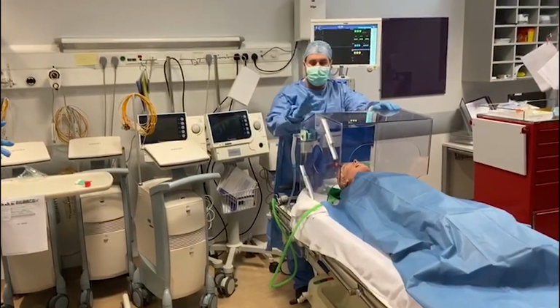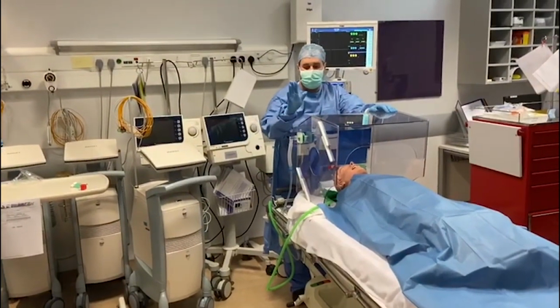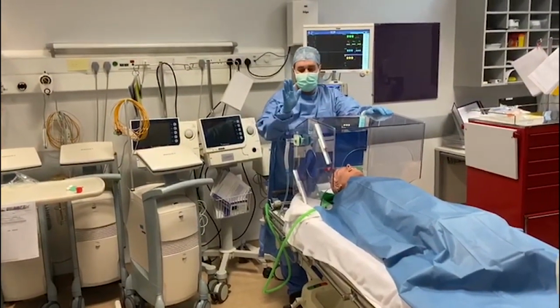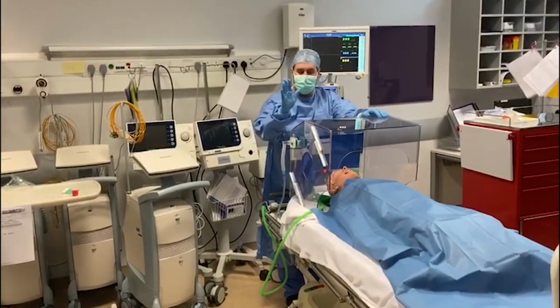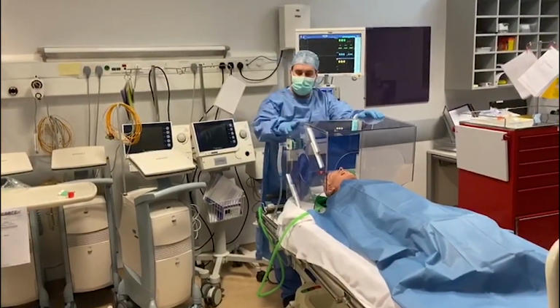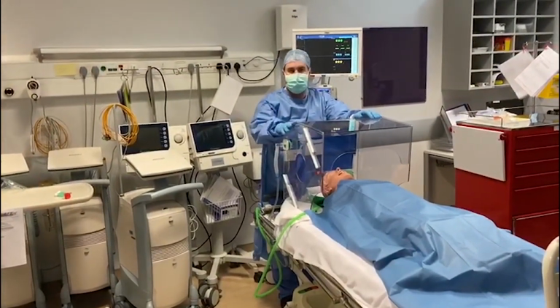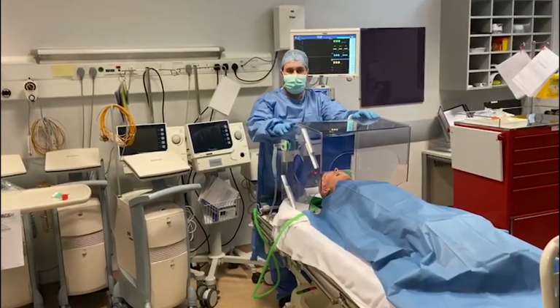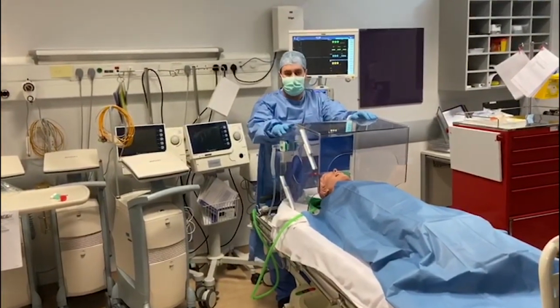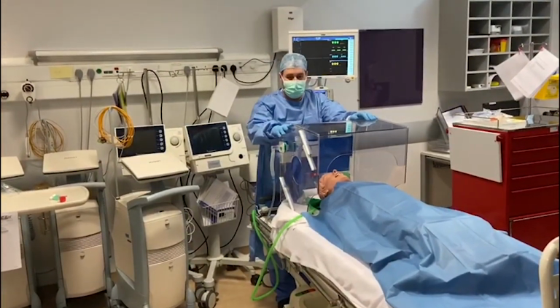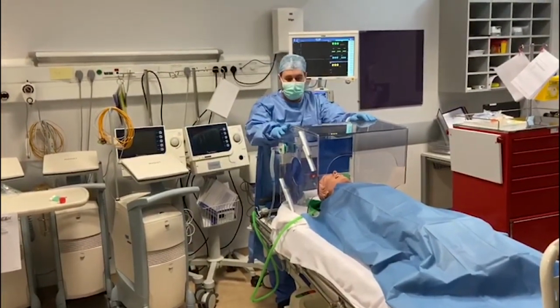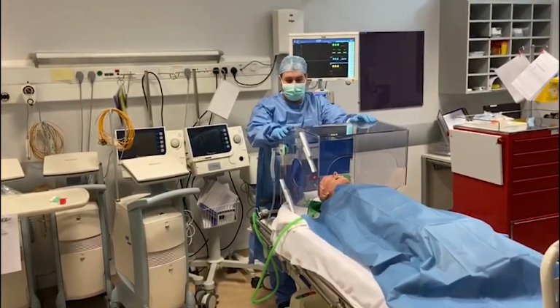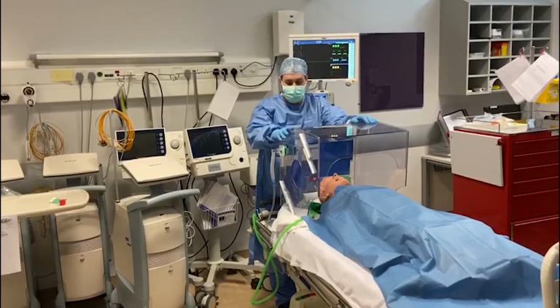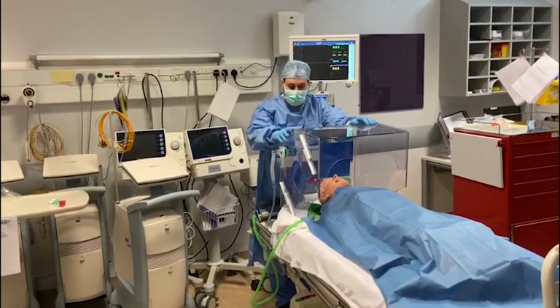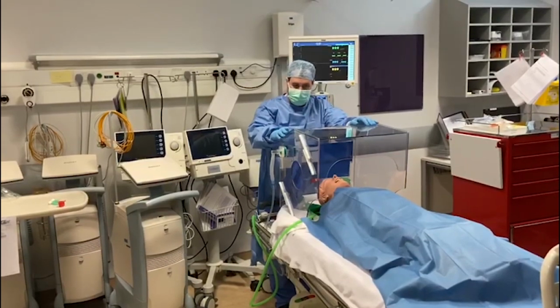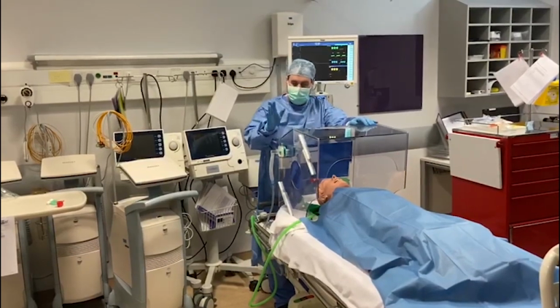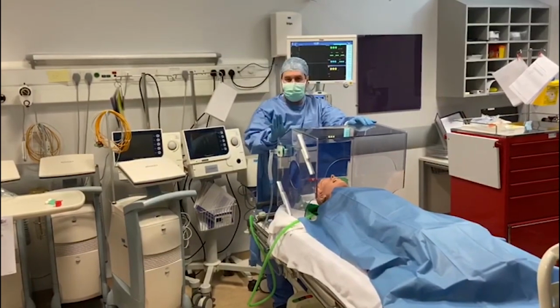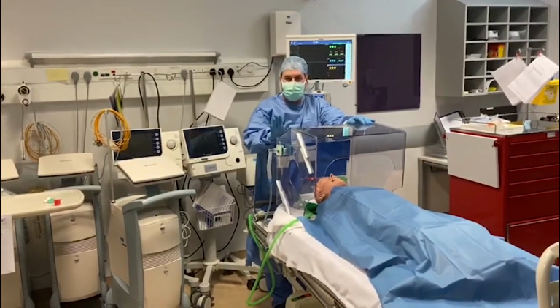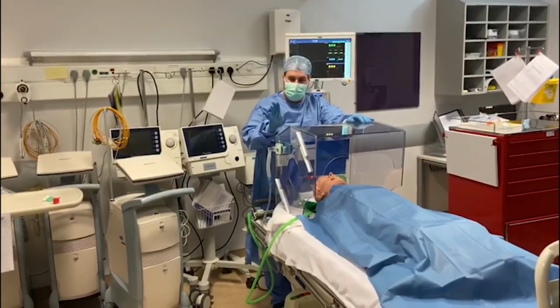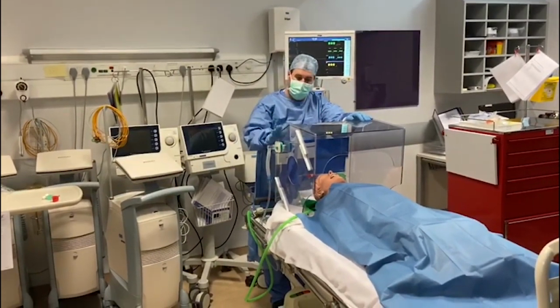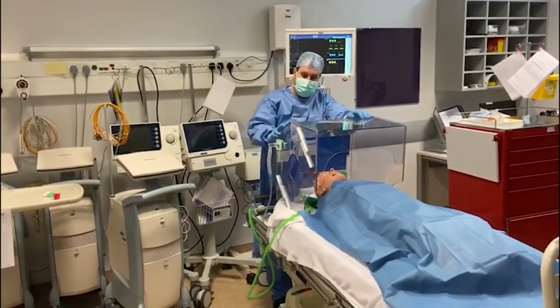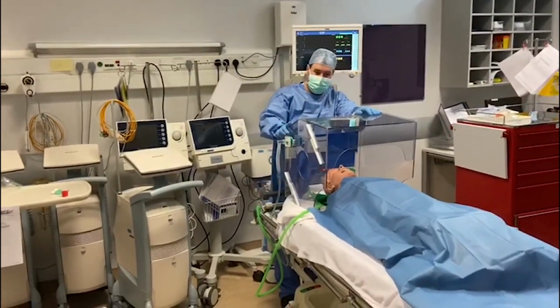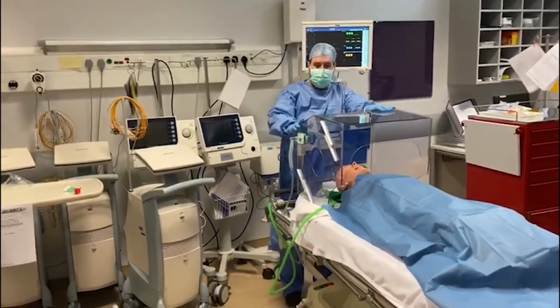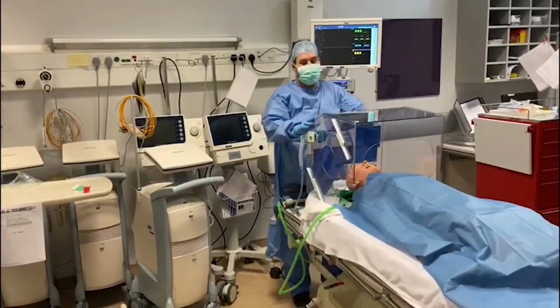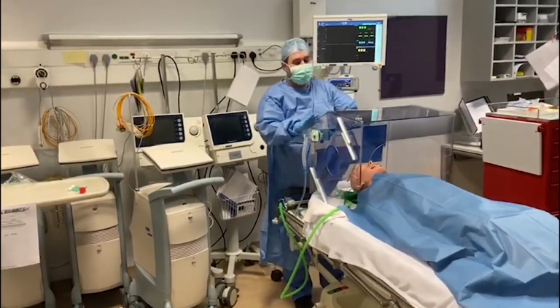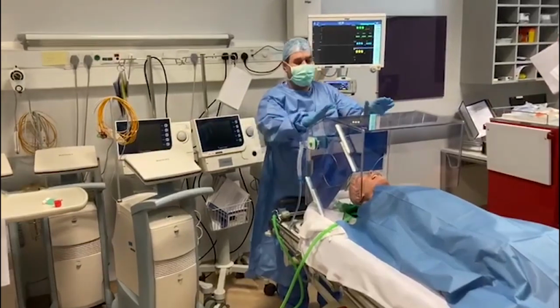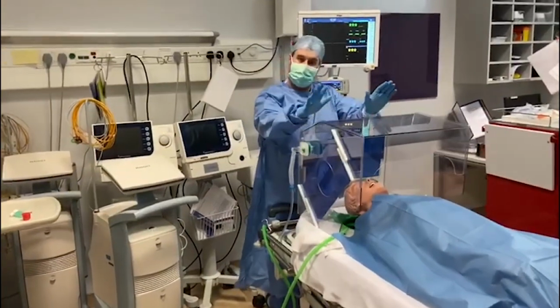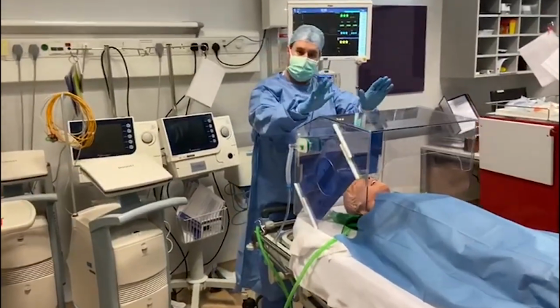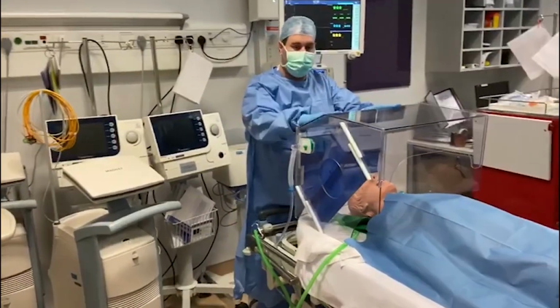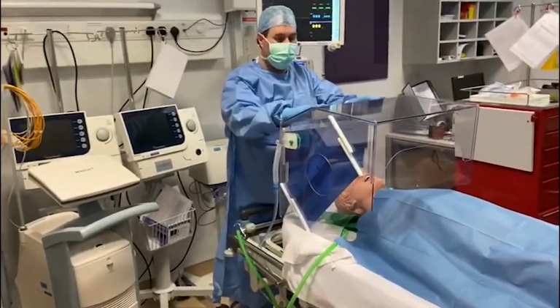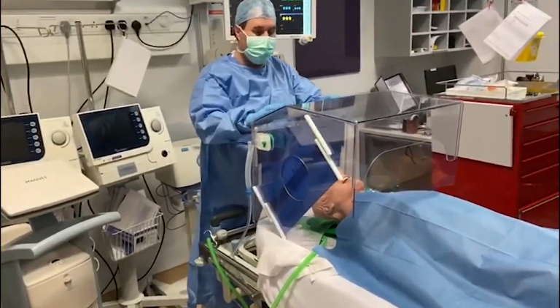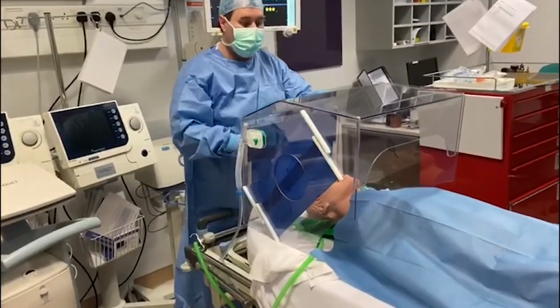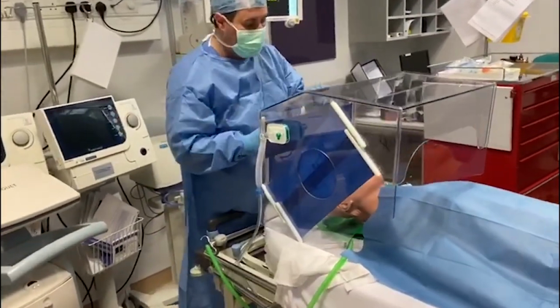This is the UL version of the aerosol box that started in Taiwan. We've made some very important changes. We've just redesigned the shape so we've got a little bit more ergonomics.